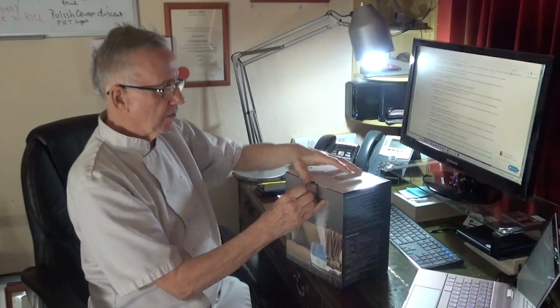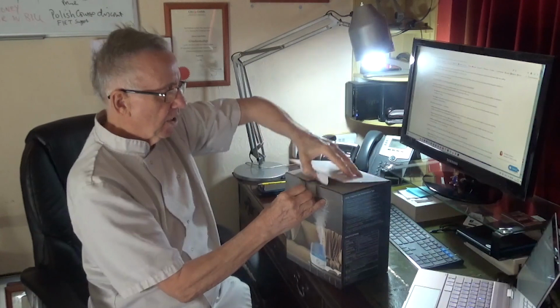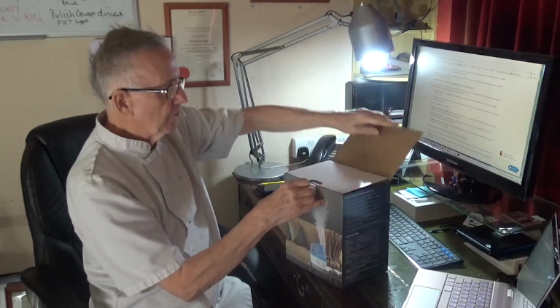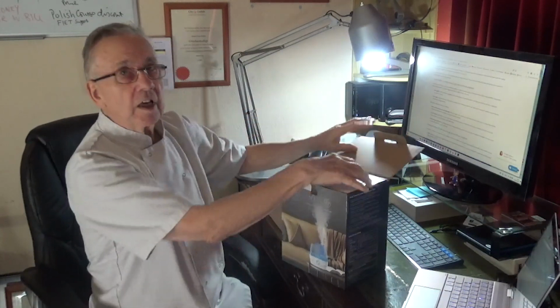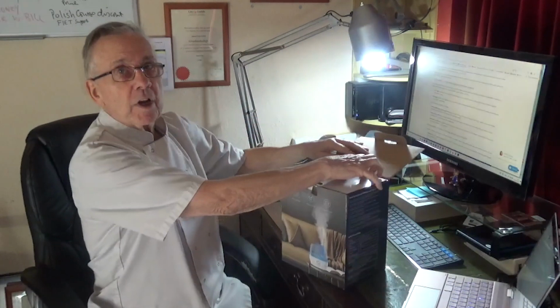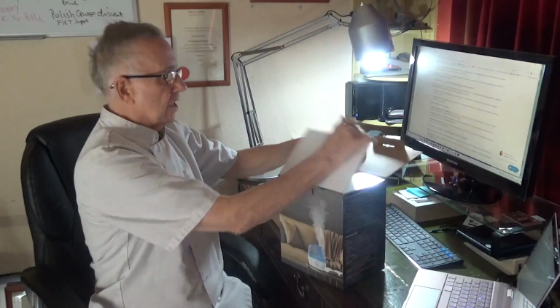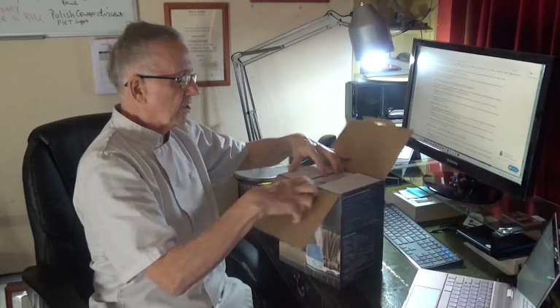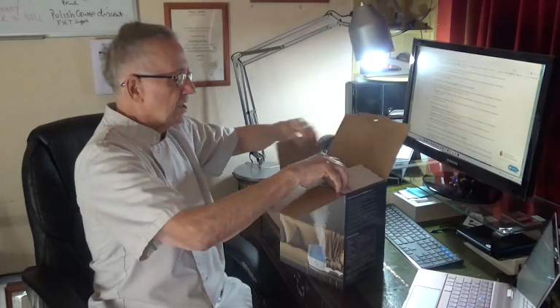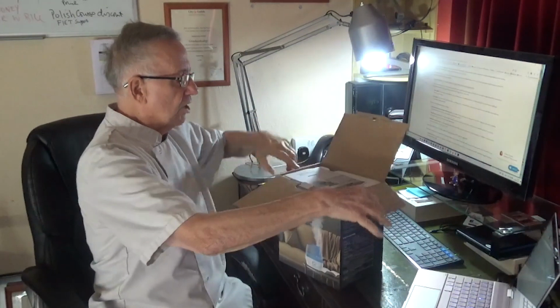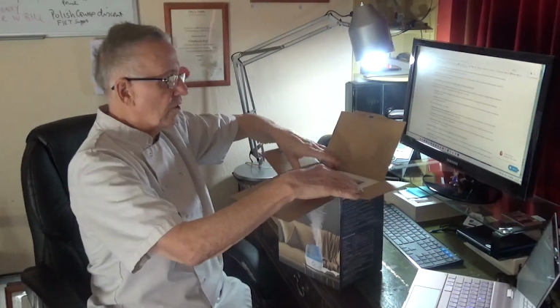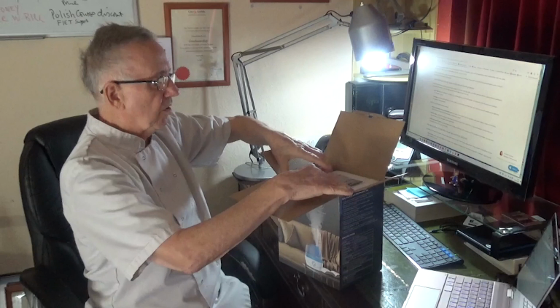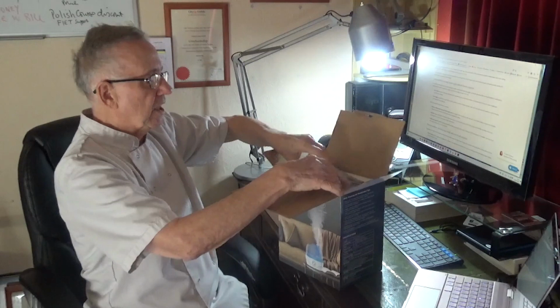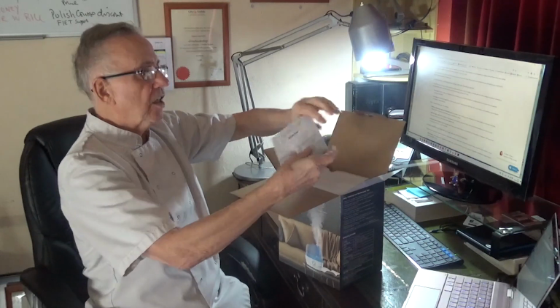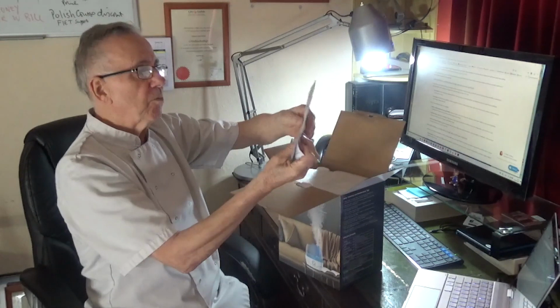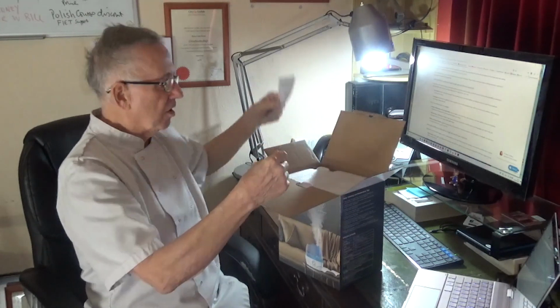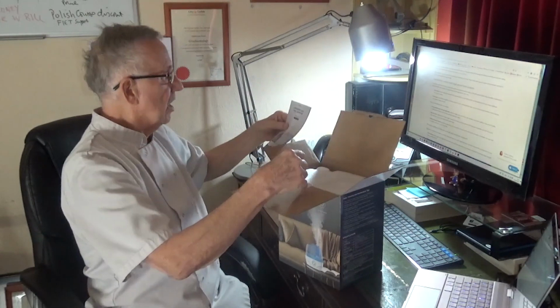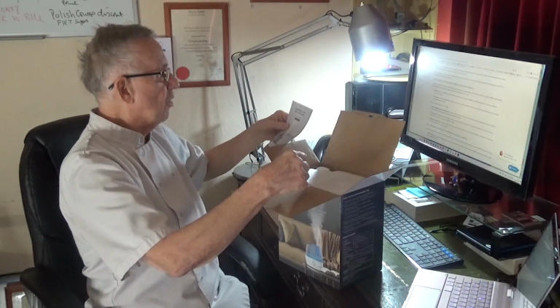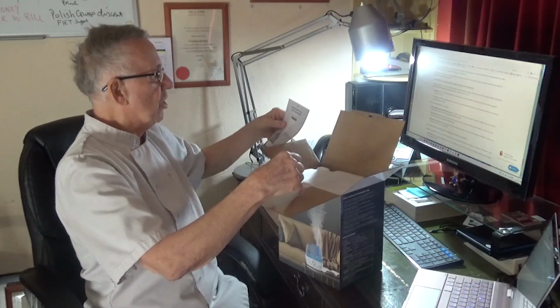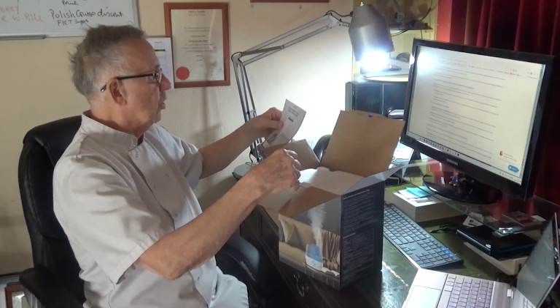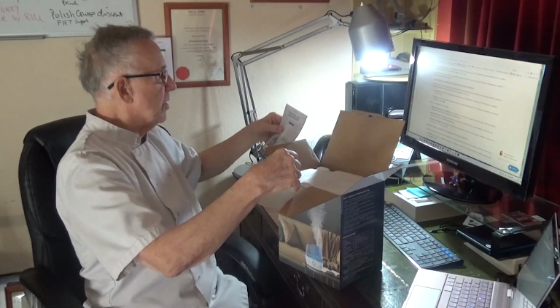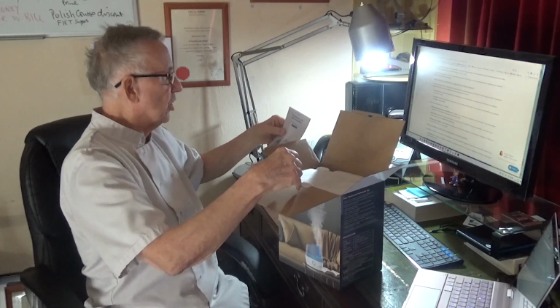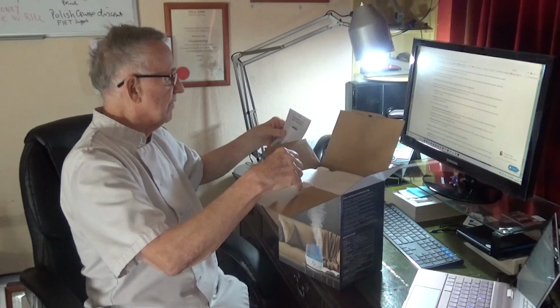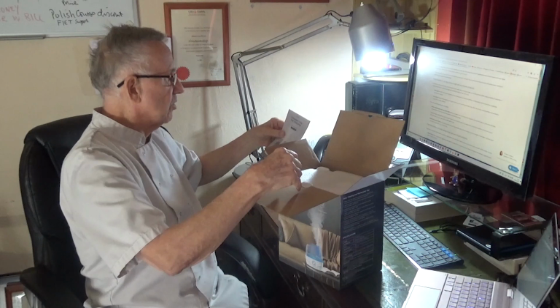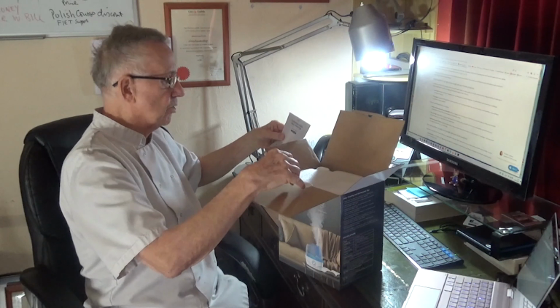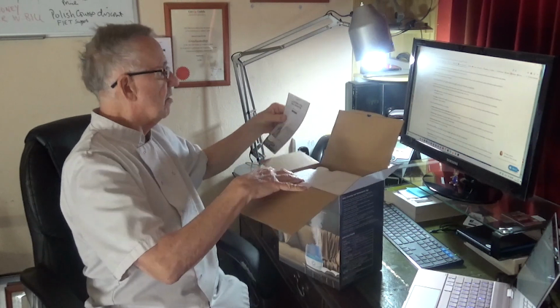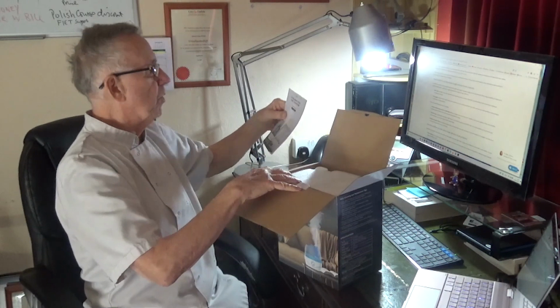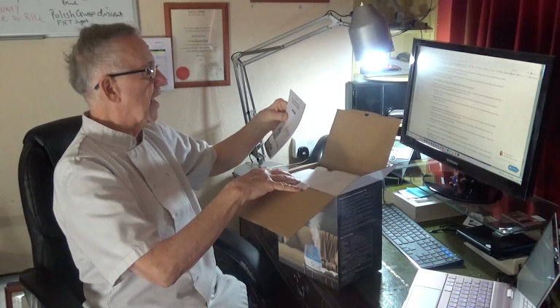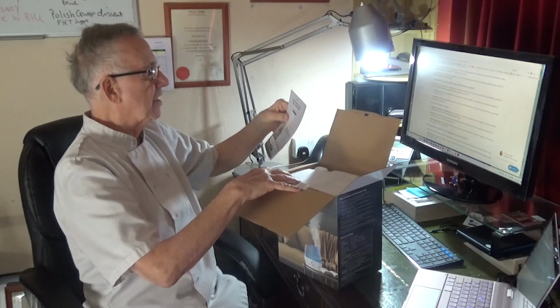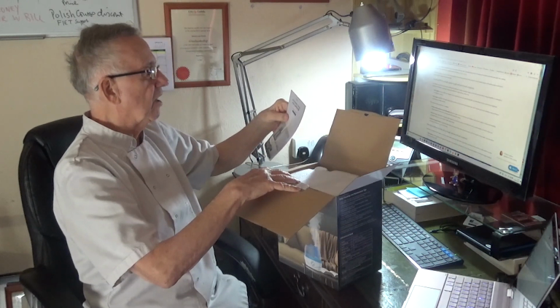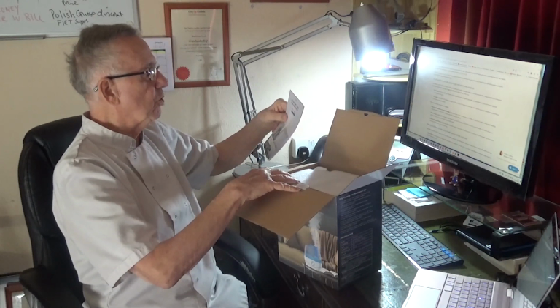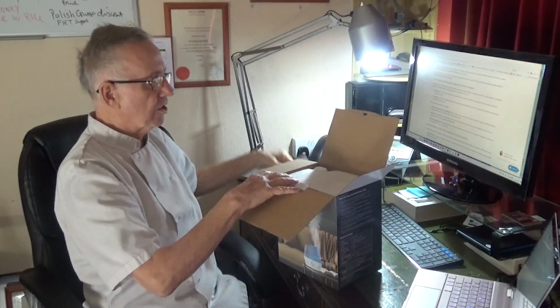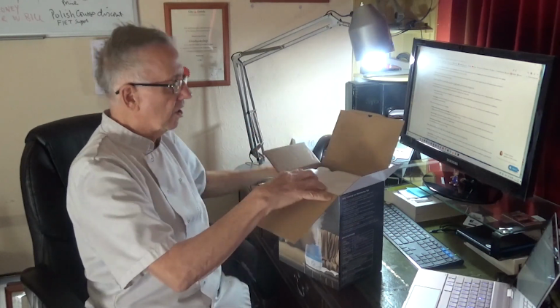Okay, we're going to open it up here. First thing we've got is a handbook — the ultrasonic cool mist humidifier user manual, model STL2209.